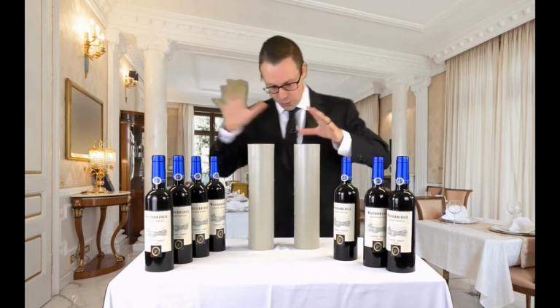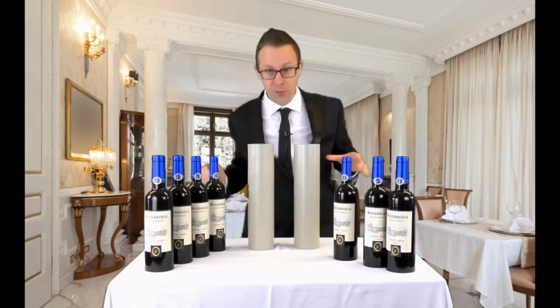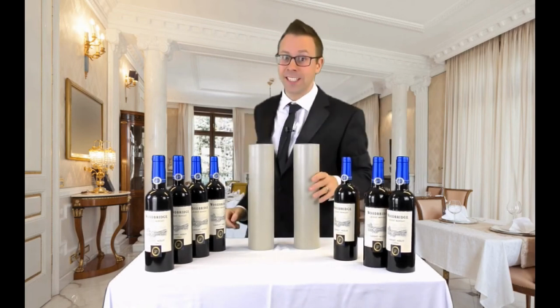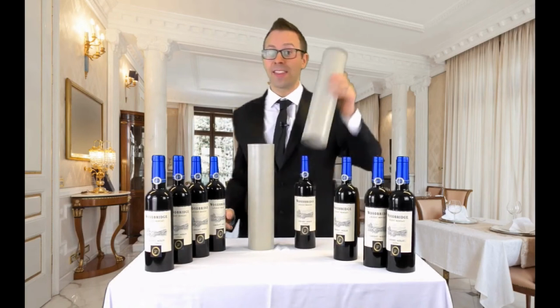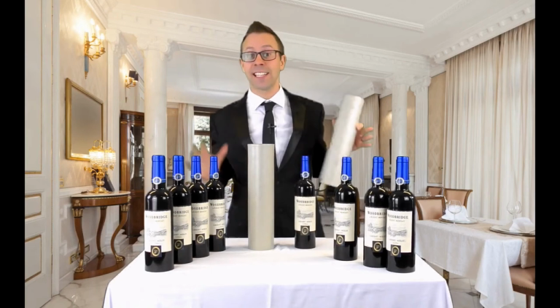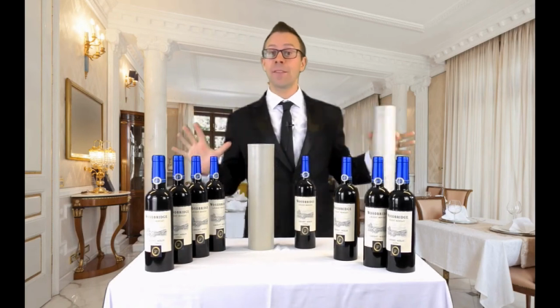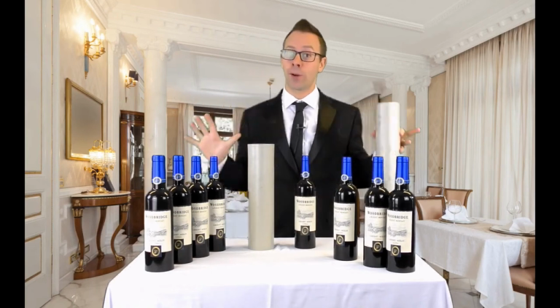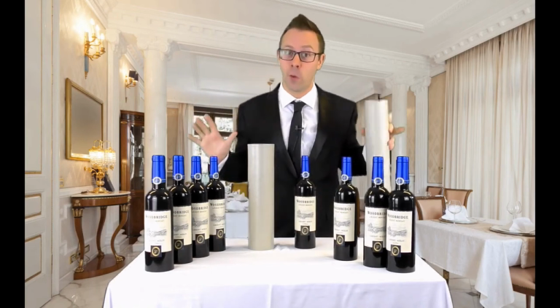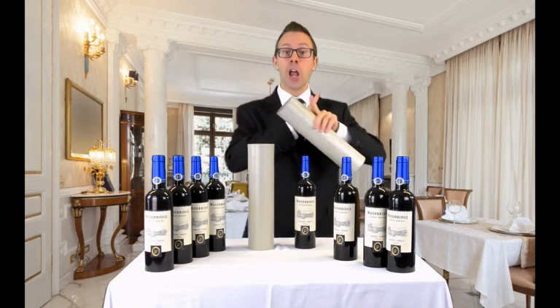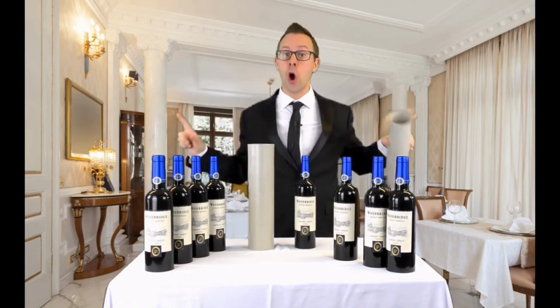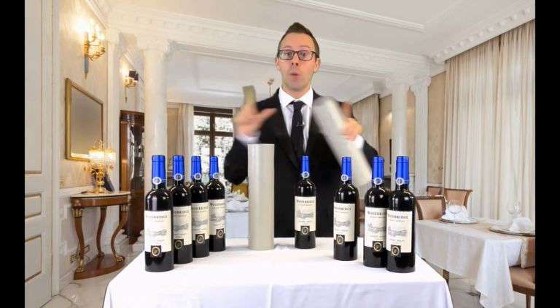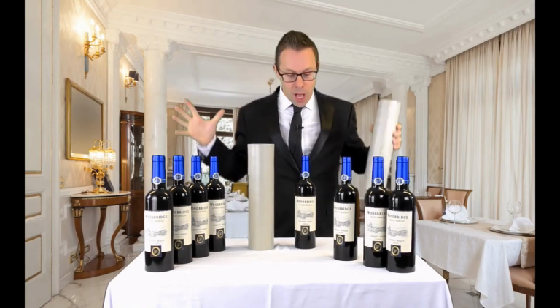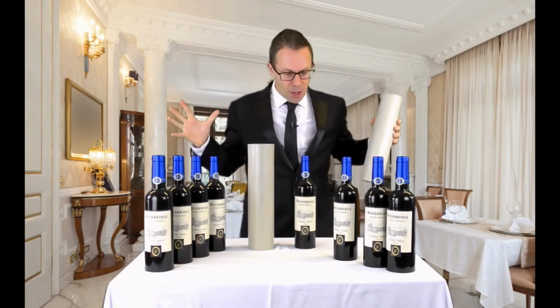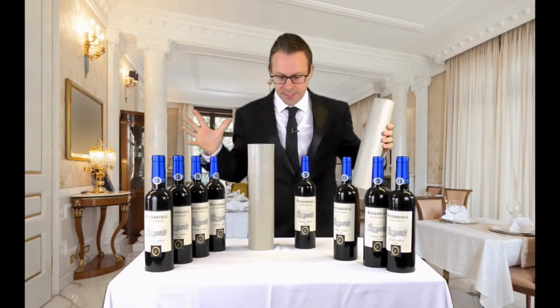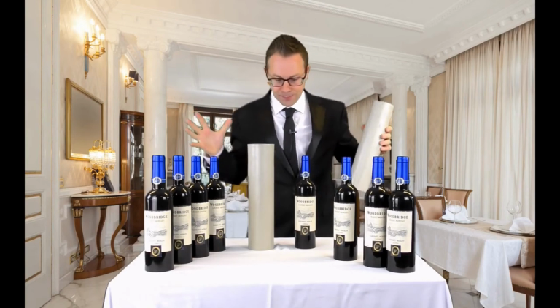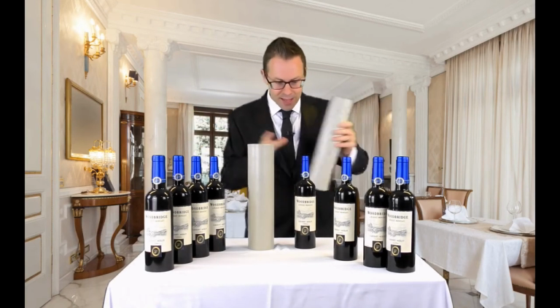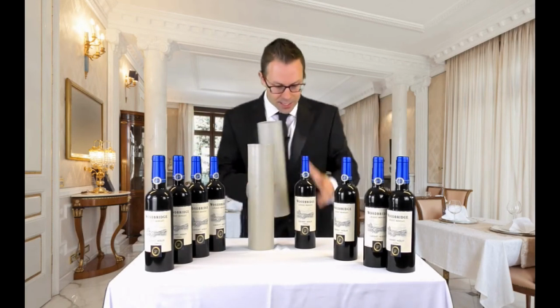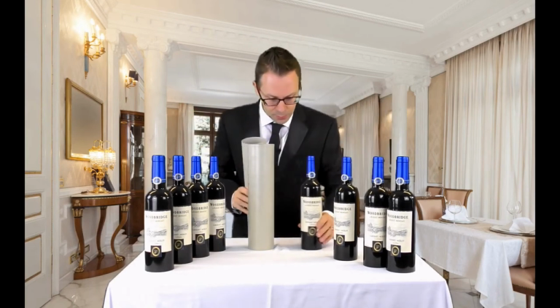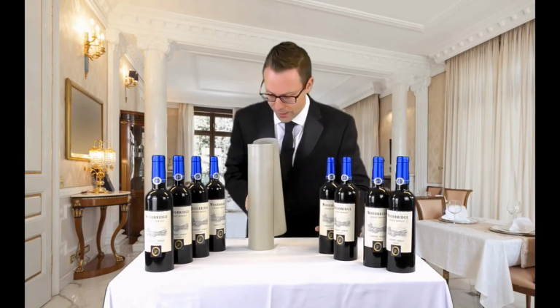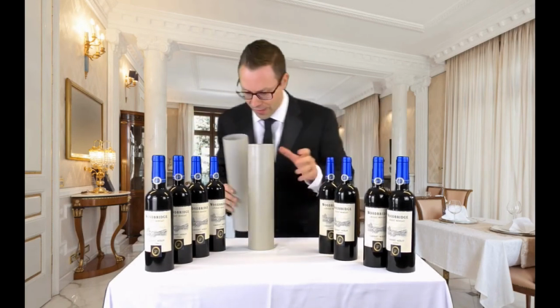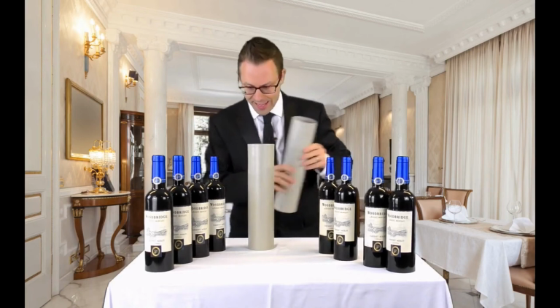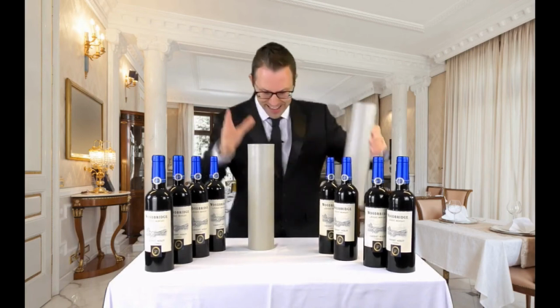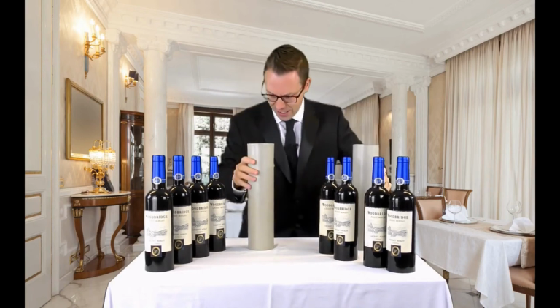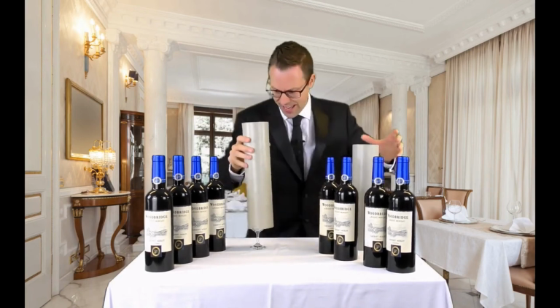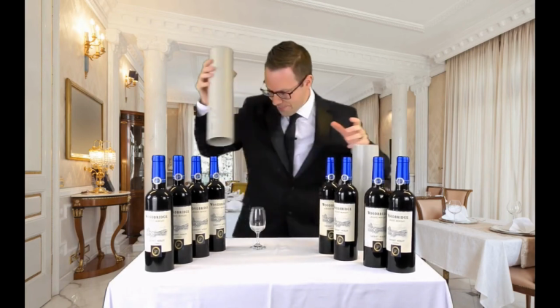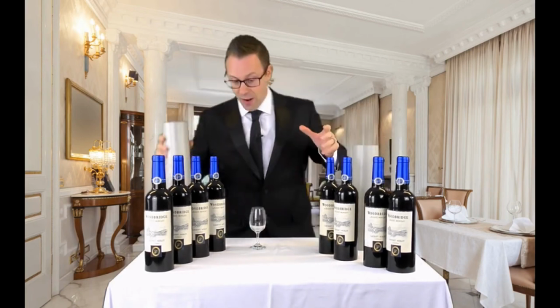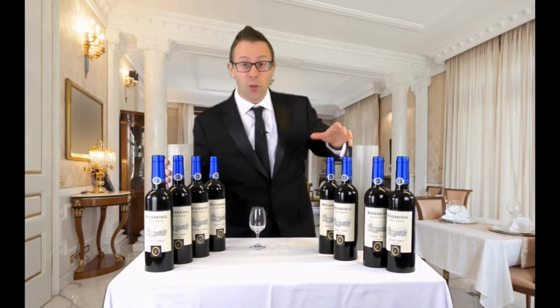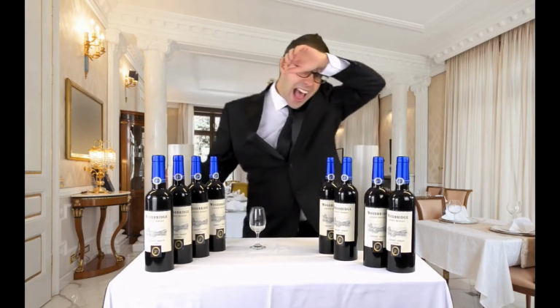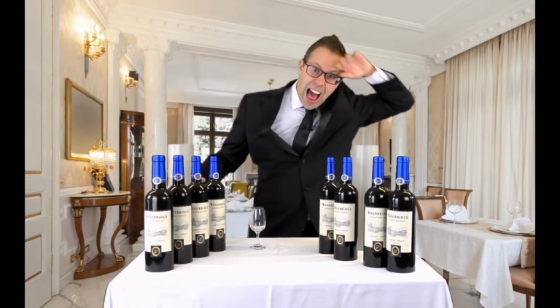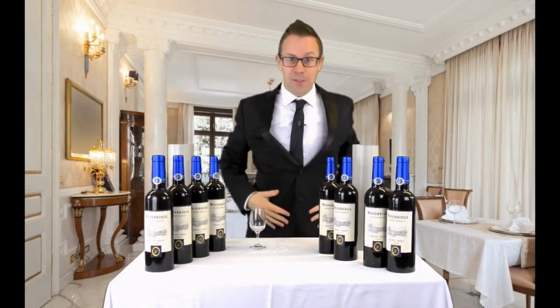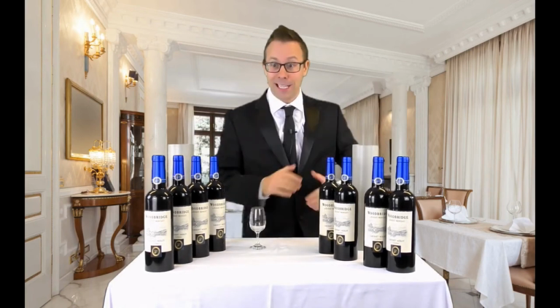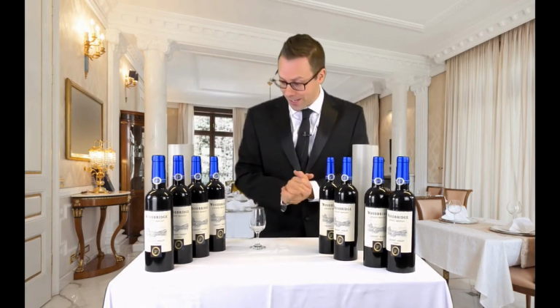One, two, three, four, five, six, seven. That's it. Seven bottles of wine. No more bottles. We'll pop that there. That goes there. You know, after all that, I really feel like I need a drink.